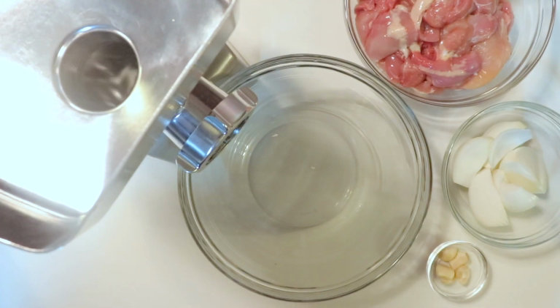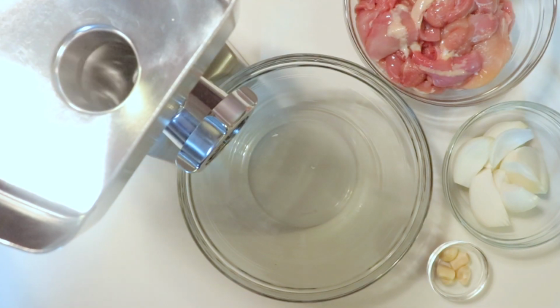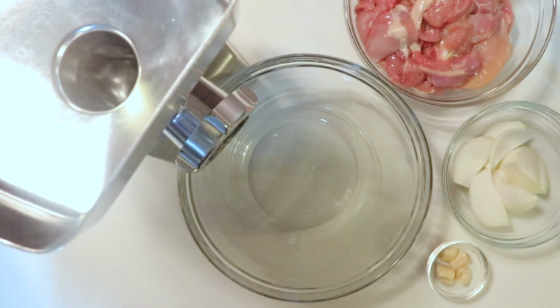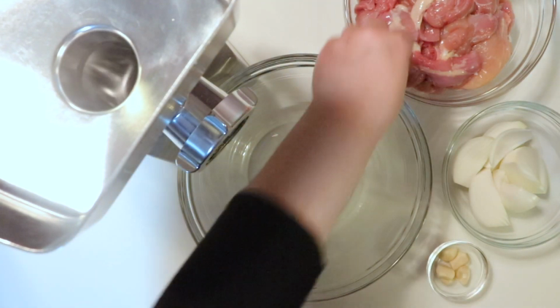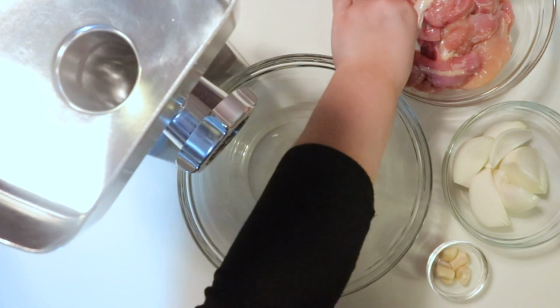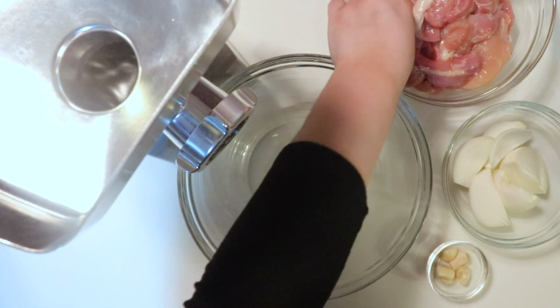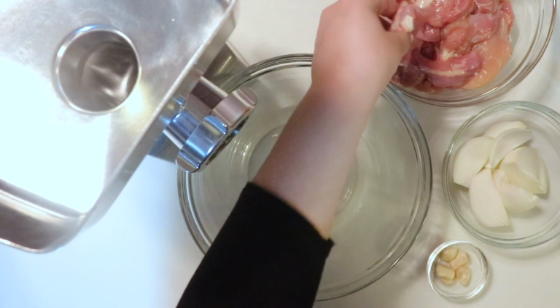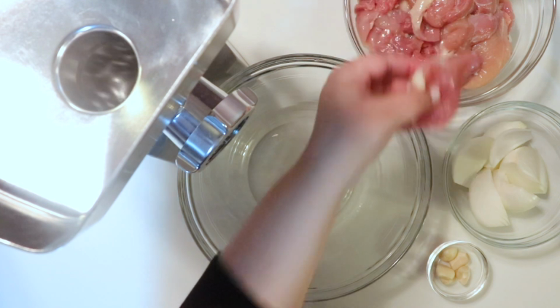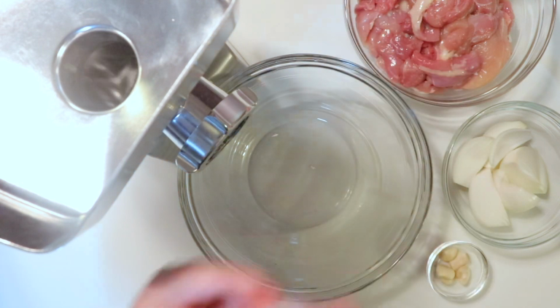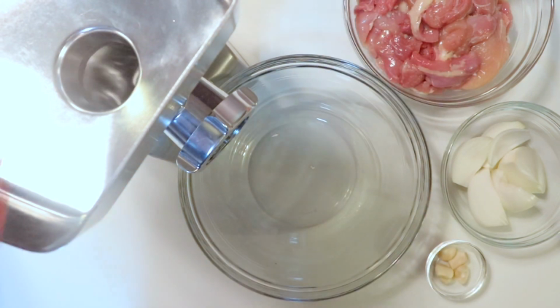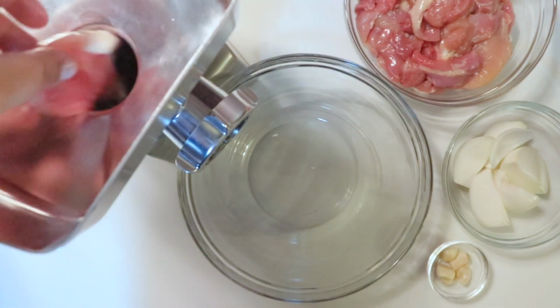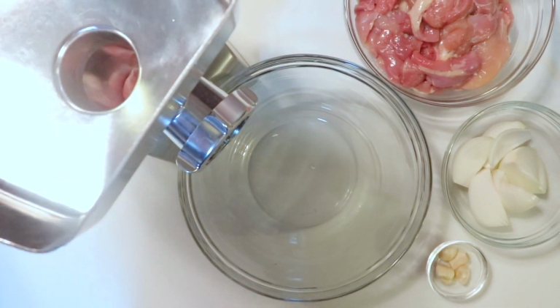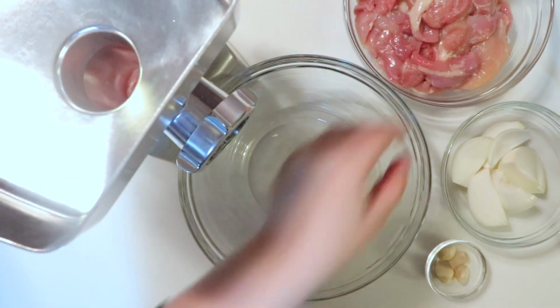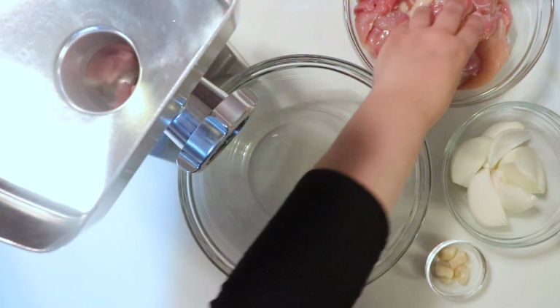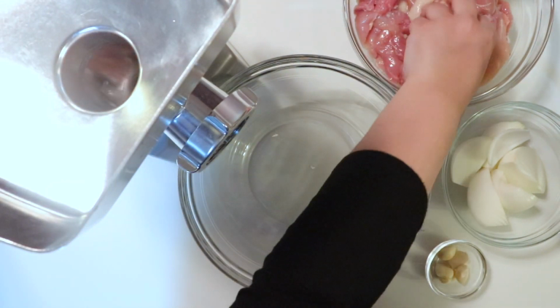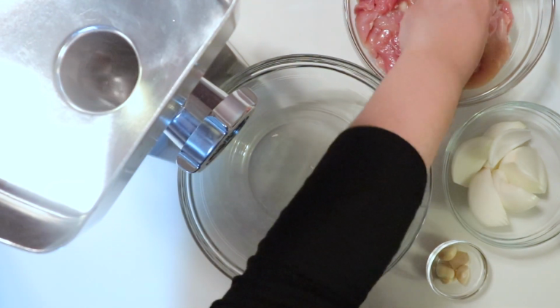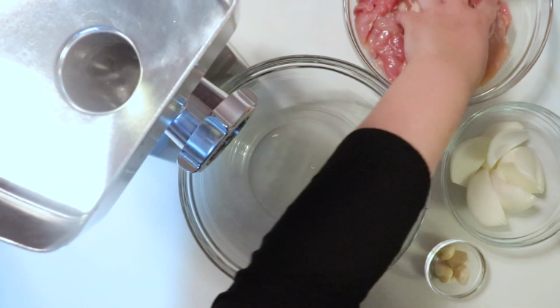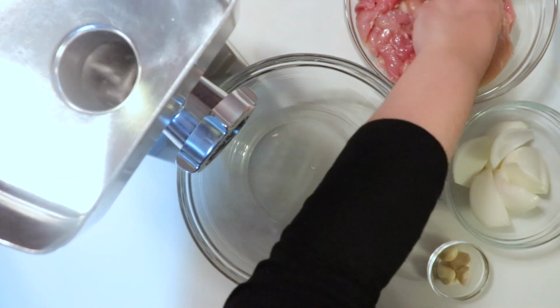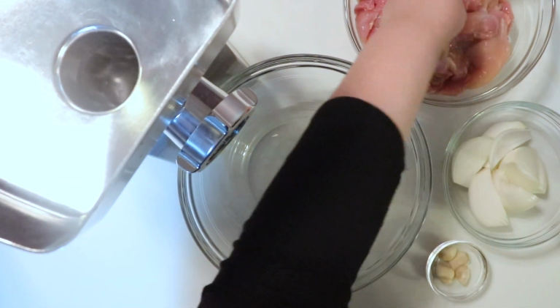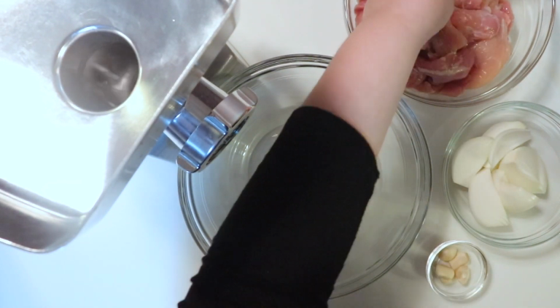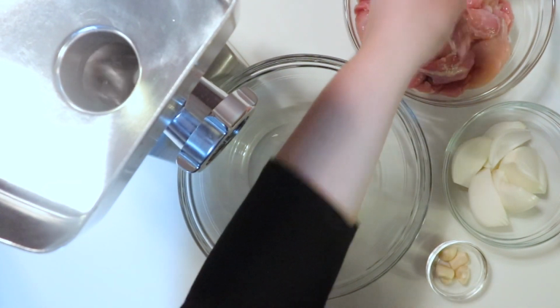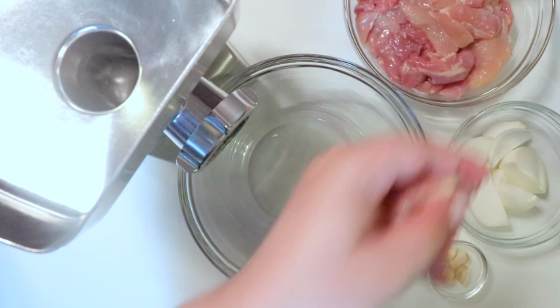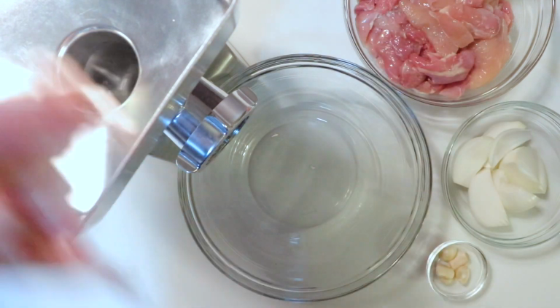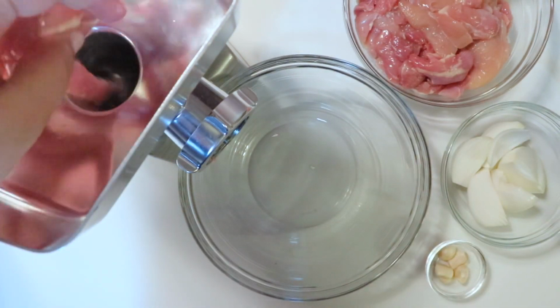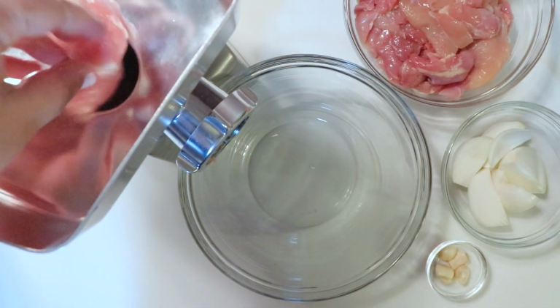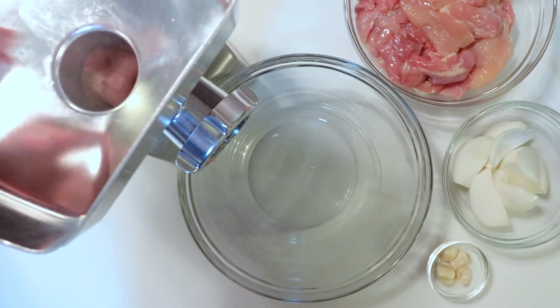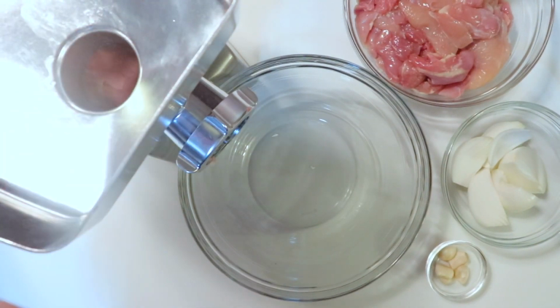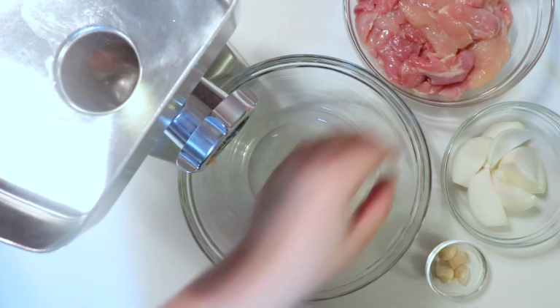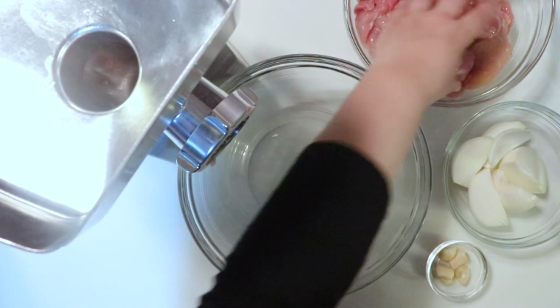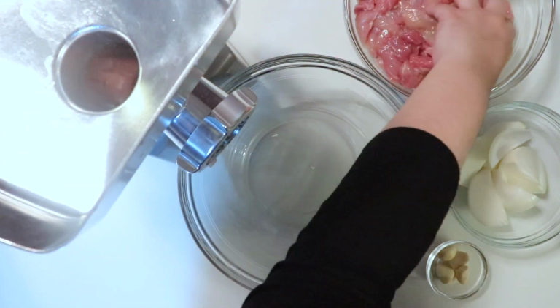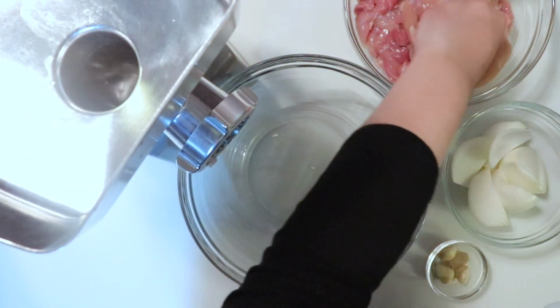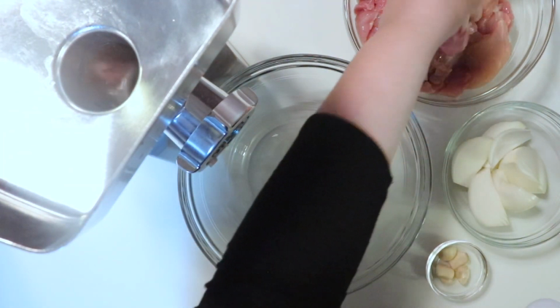Alright, so it's time to make the filling. Our chicken has sat with the salt for half an hour. I gave it a good wash, and it's time to grind it up with the onion and the garlic.